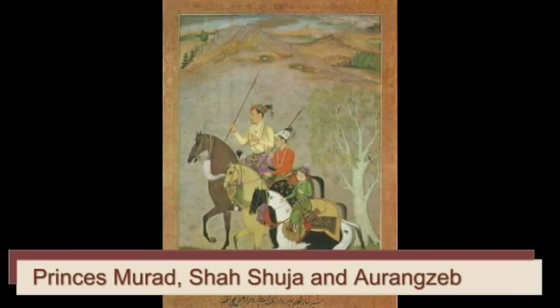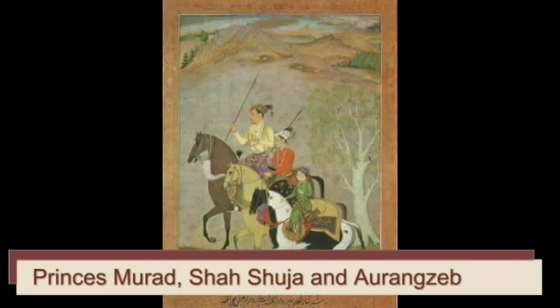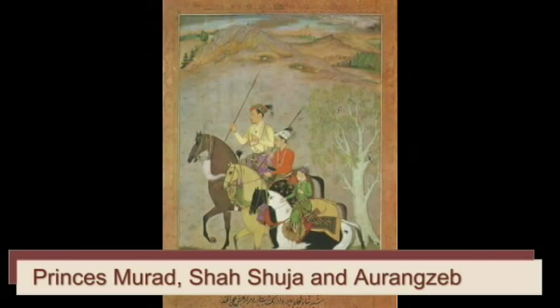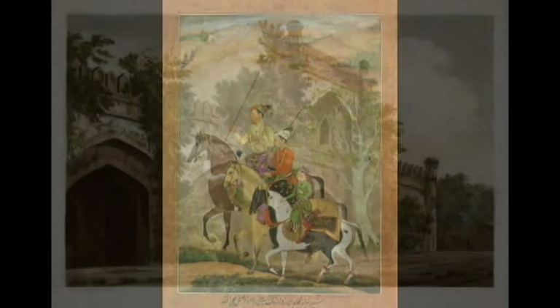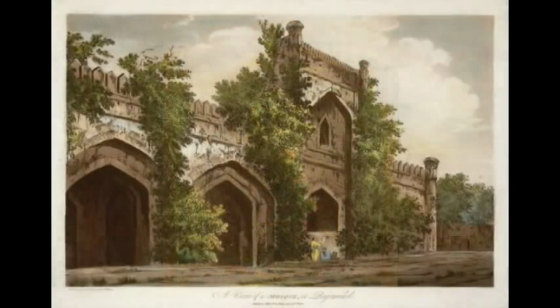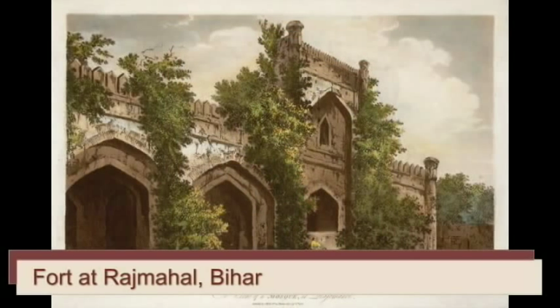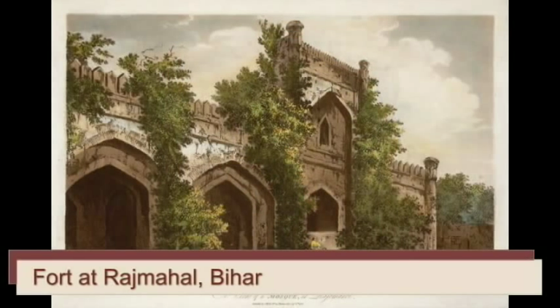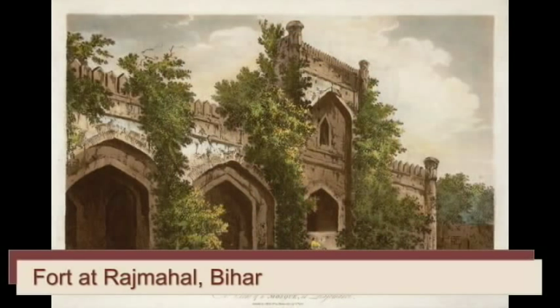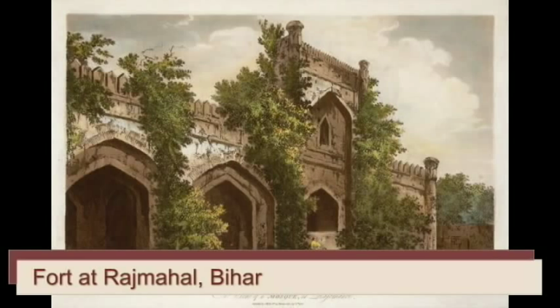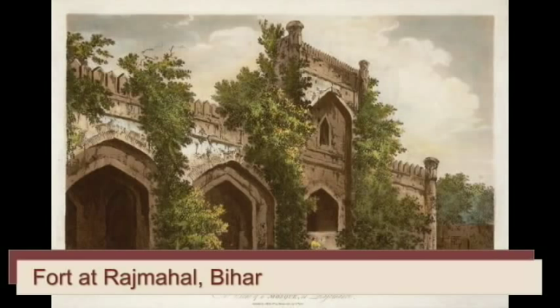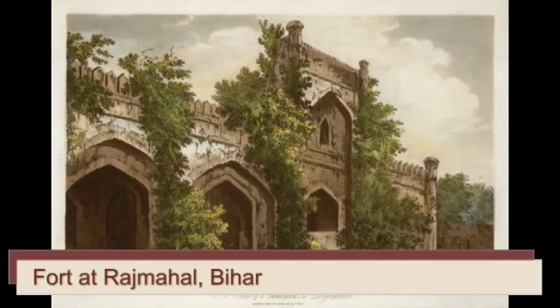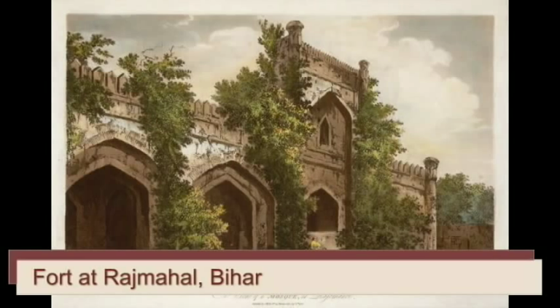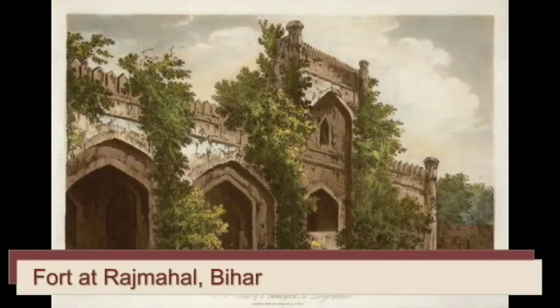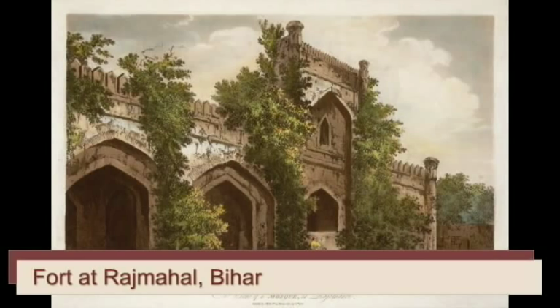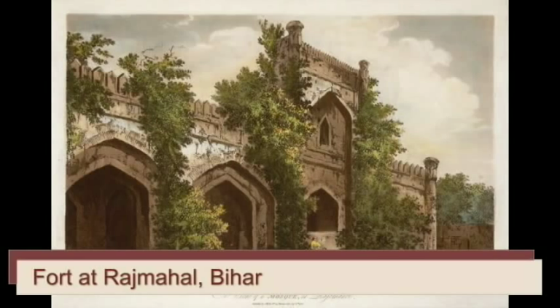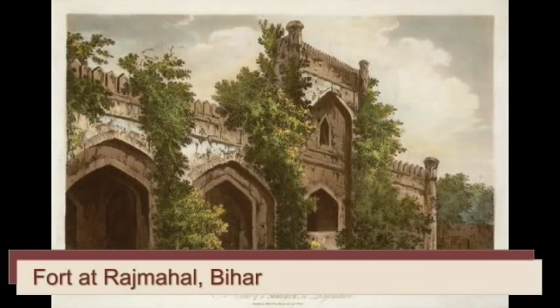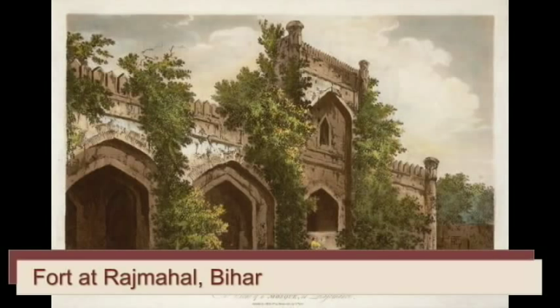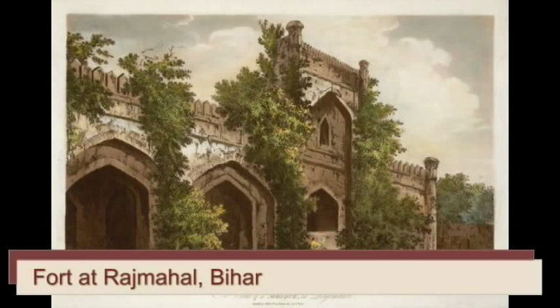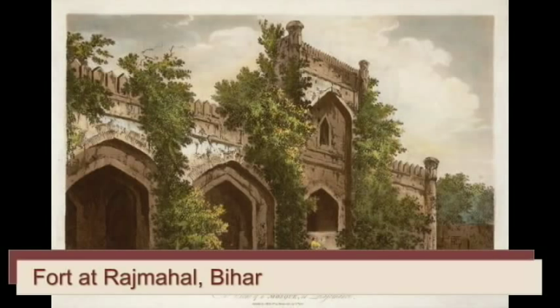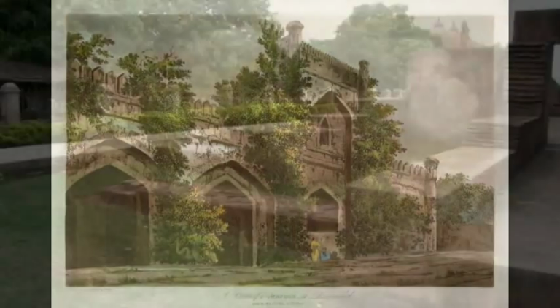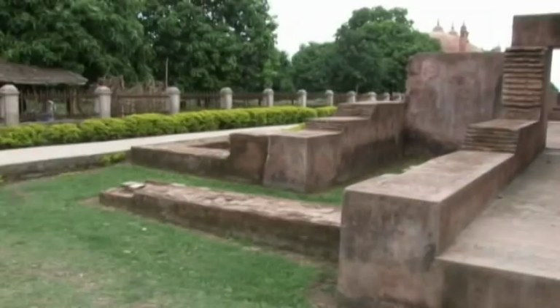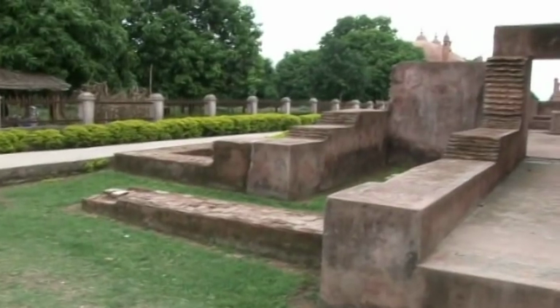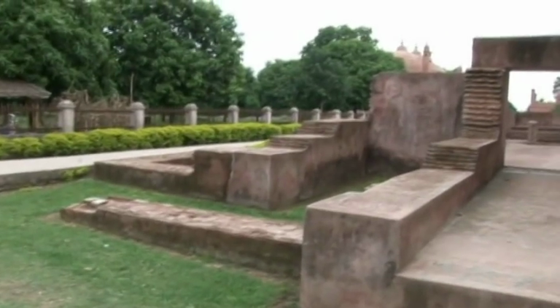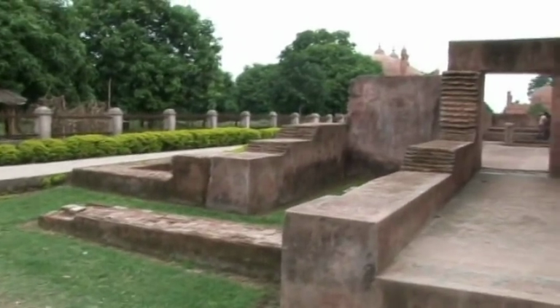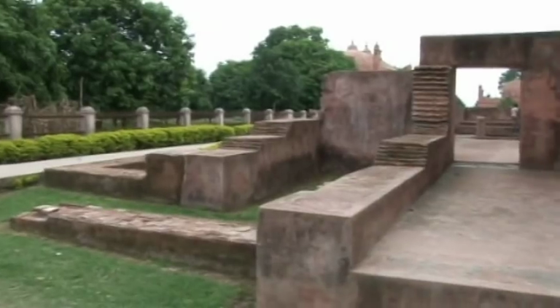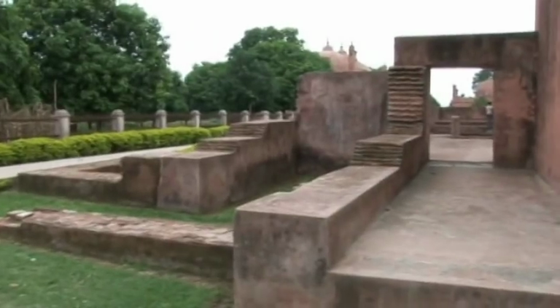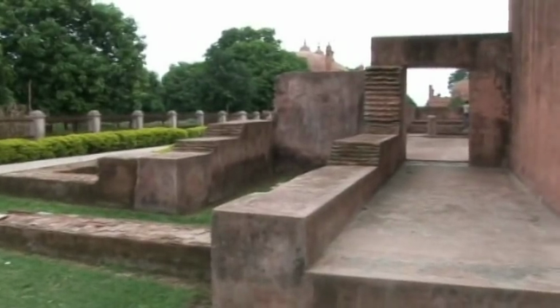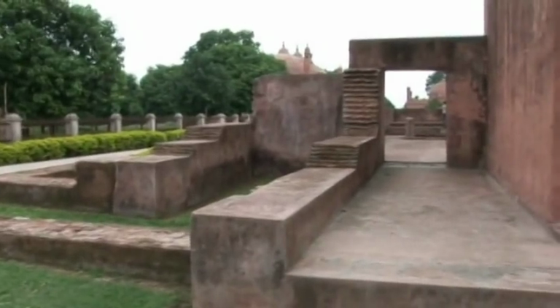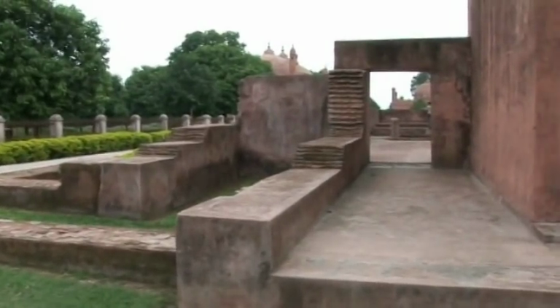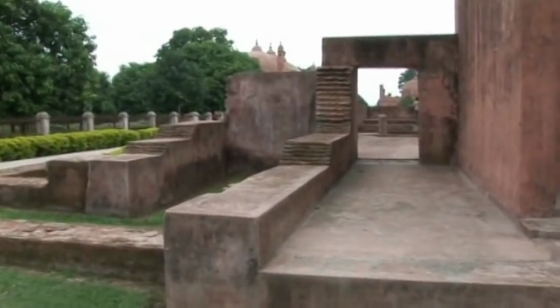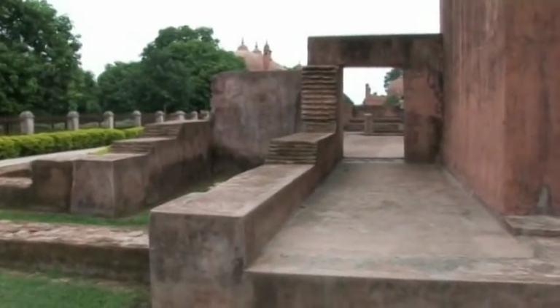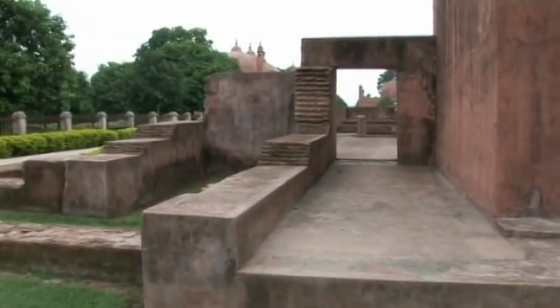Though Prince Shoja would hold his court at Raj Mahal in Bihar, he would occasionally visit Bengal. During his visits, Prince Shoja used to stay at this Tahakhana complex.